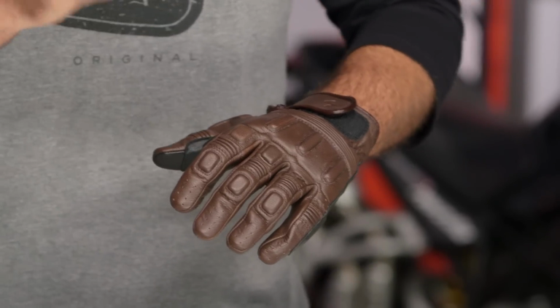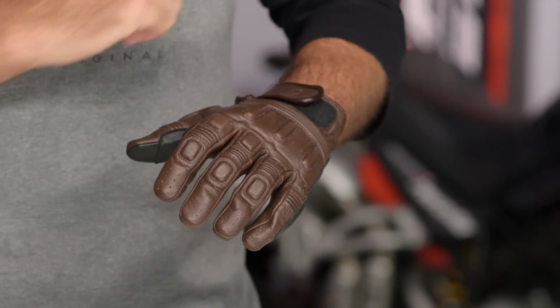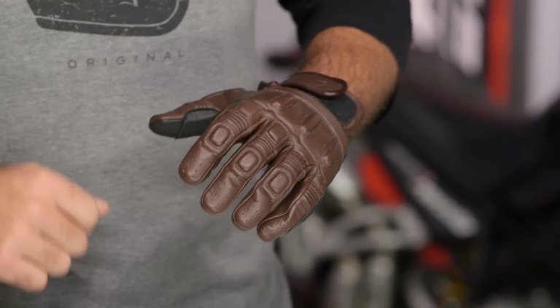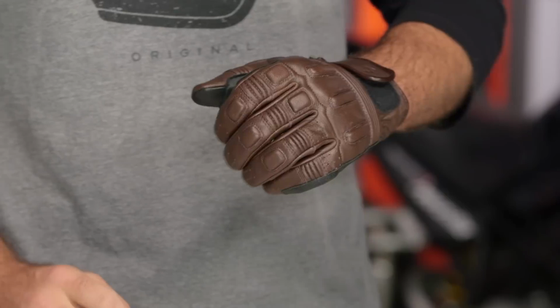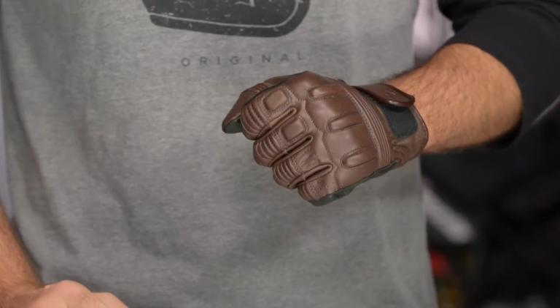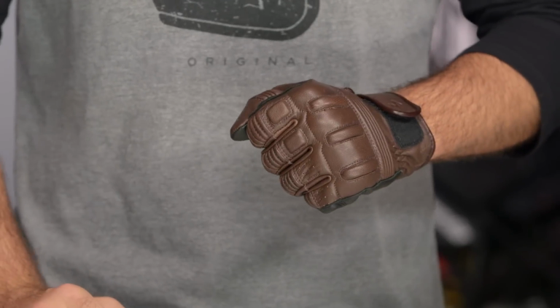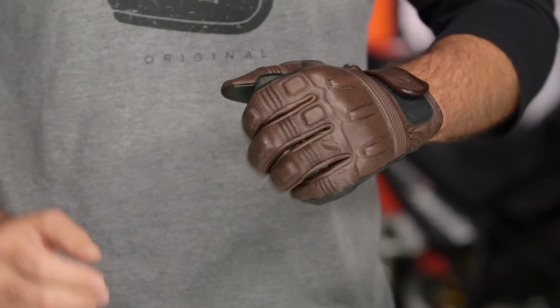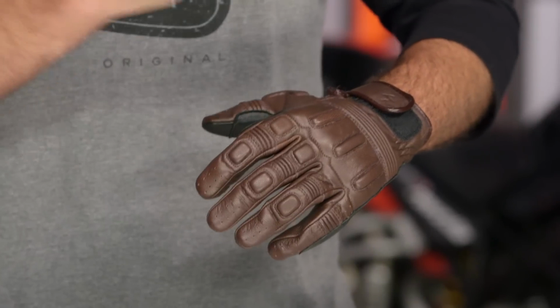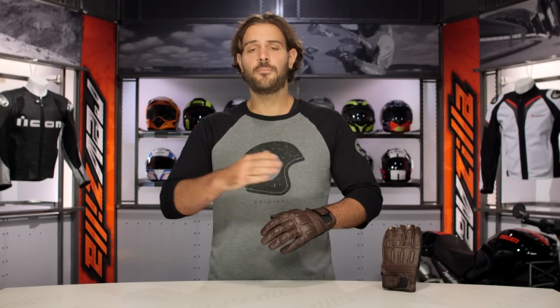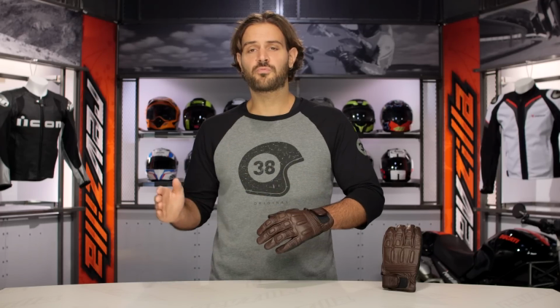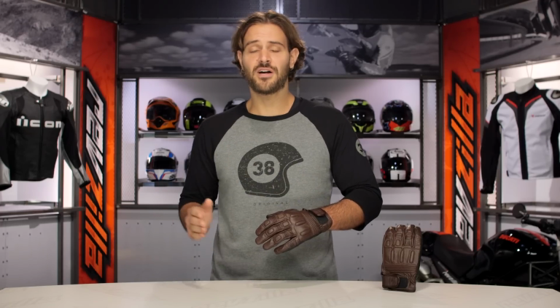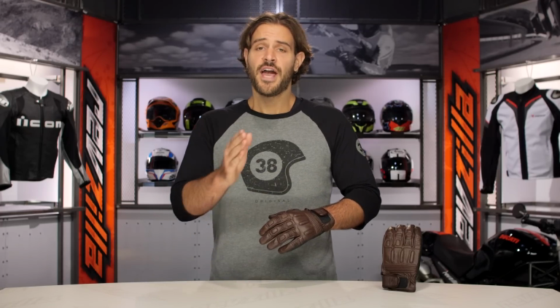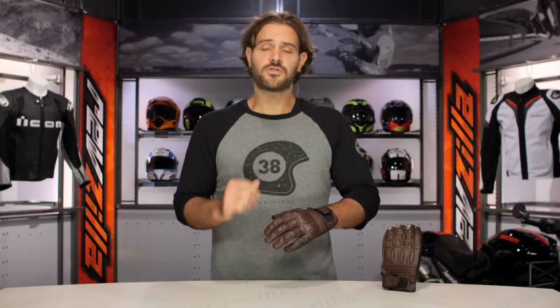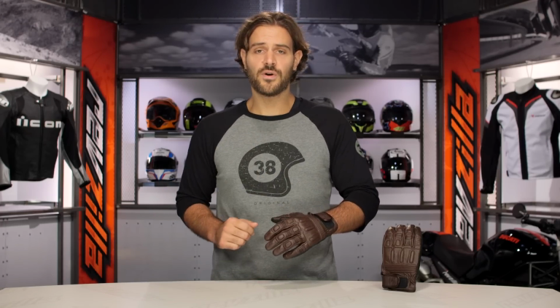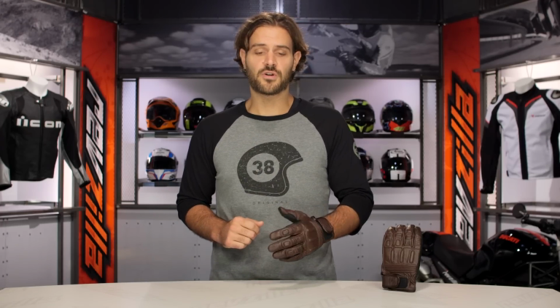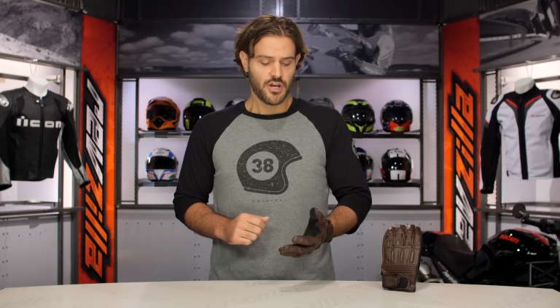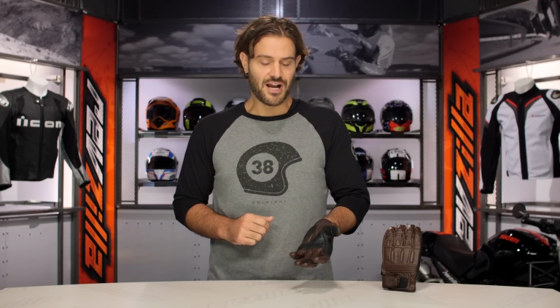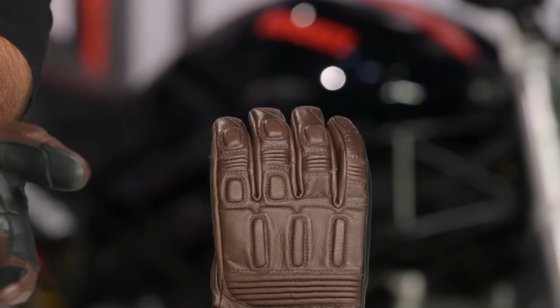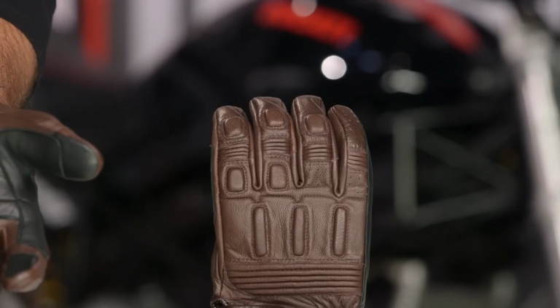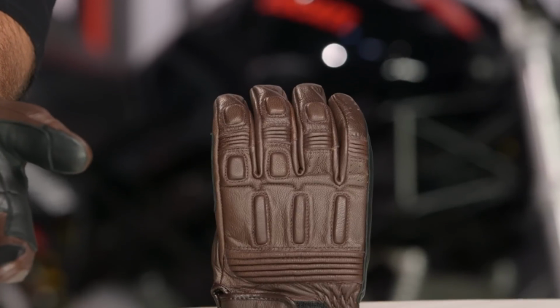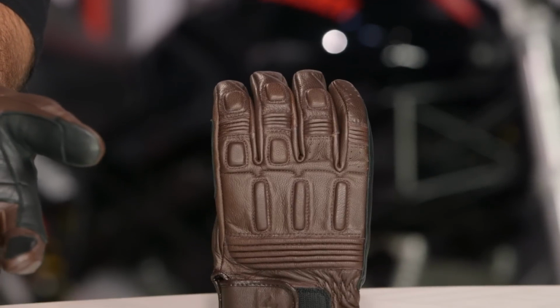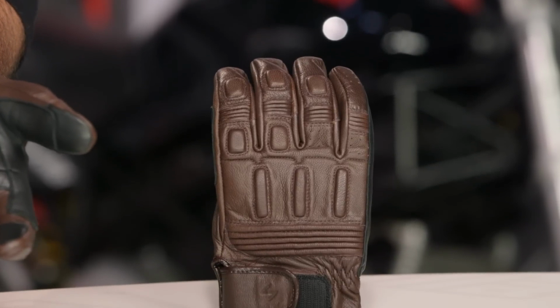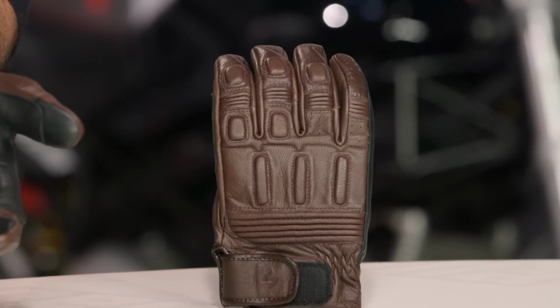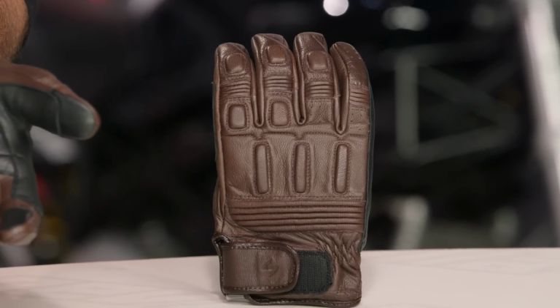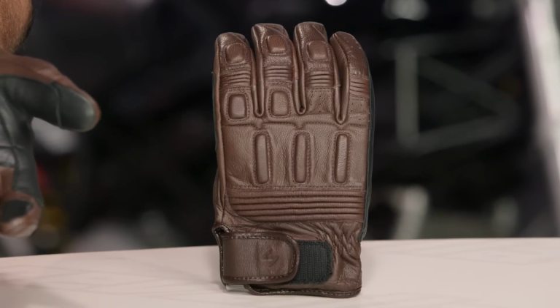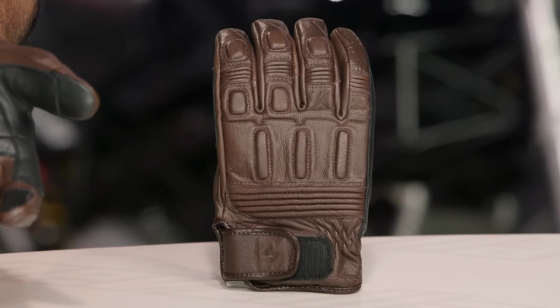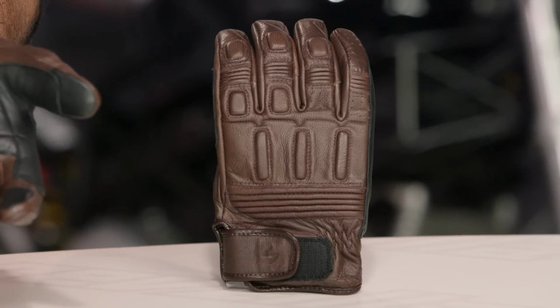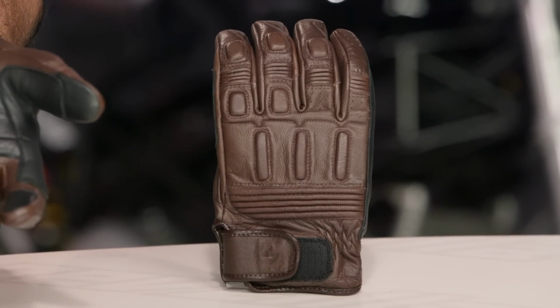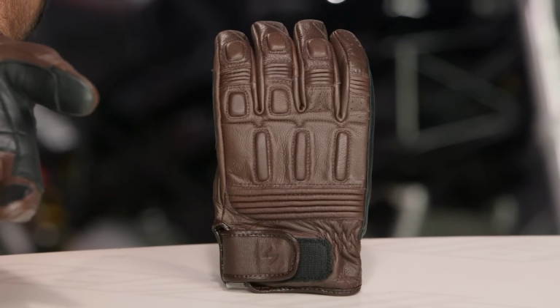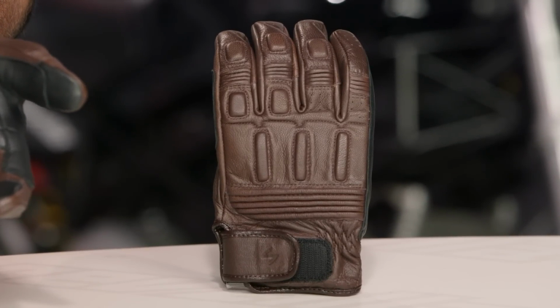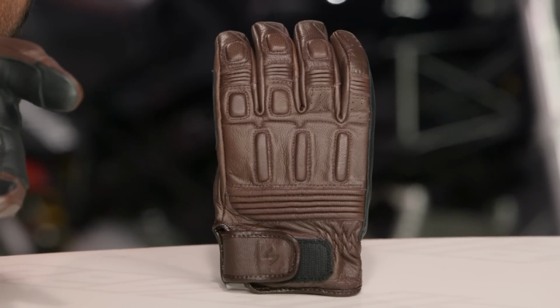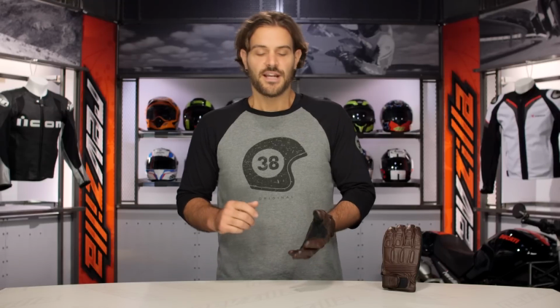As far as sizing is concerned, keep in mind you're going to range from a small up to a 3XL. And as far as colorways are concerned, I'm rocking the nice brown version with the black palm to it, and there is a full black version for you as well.